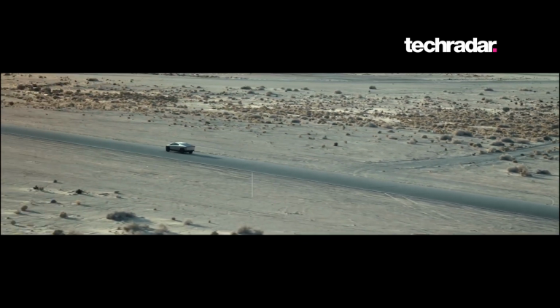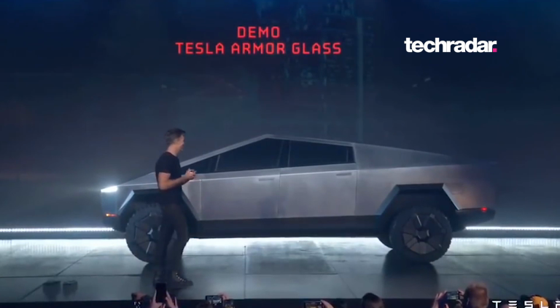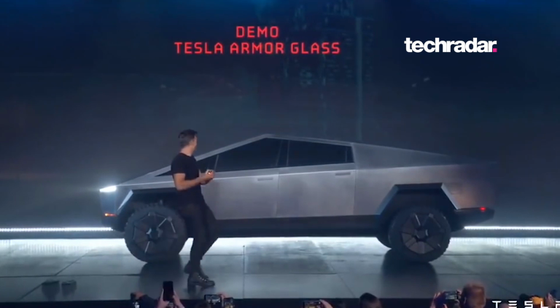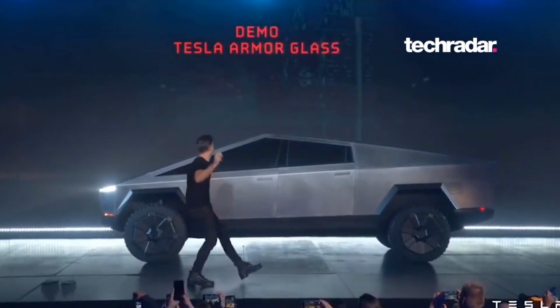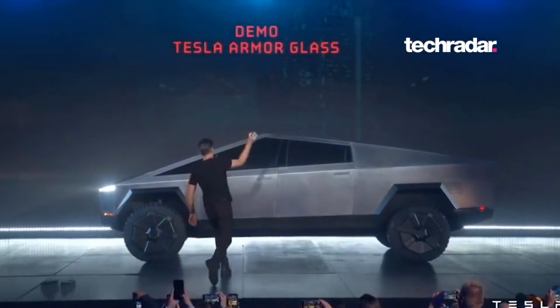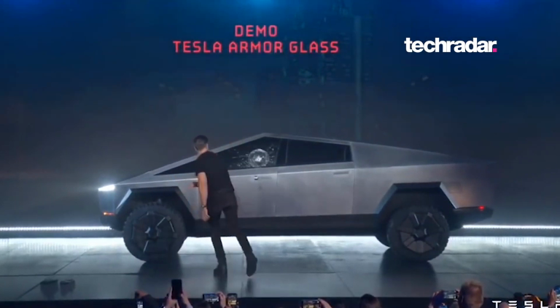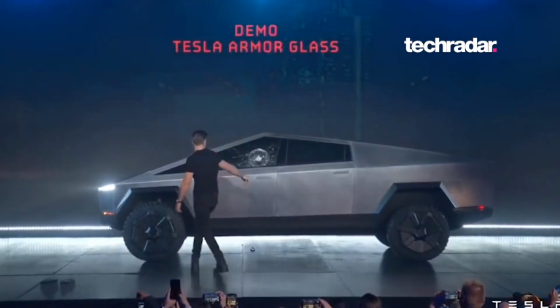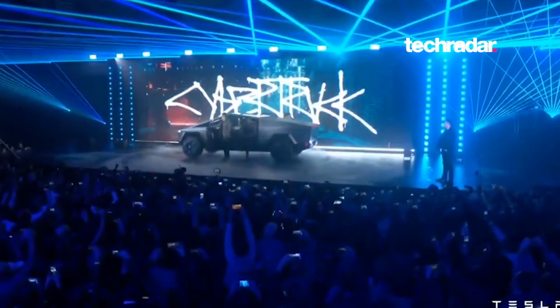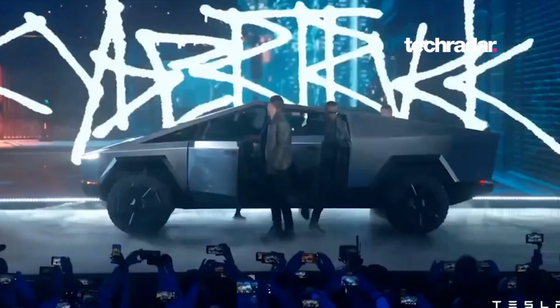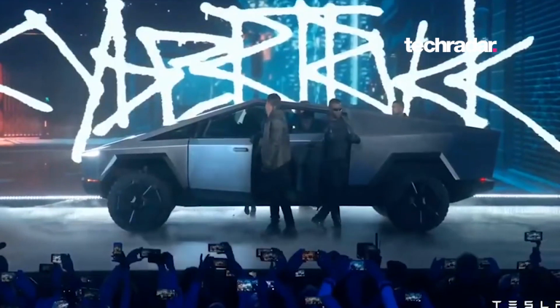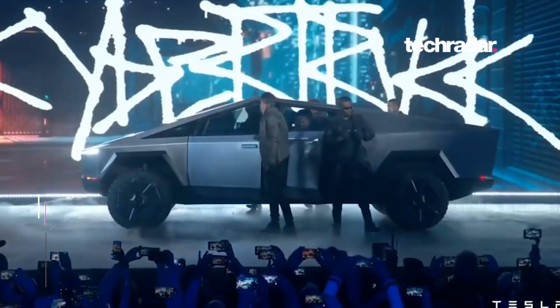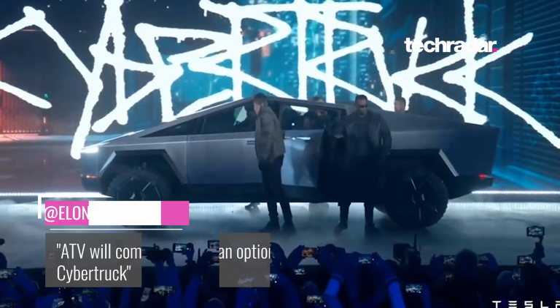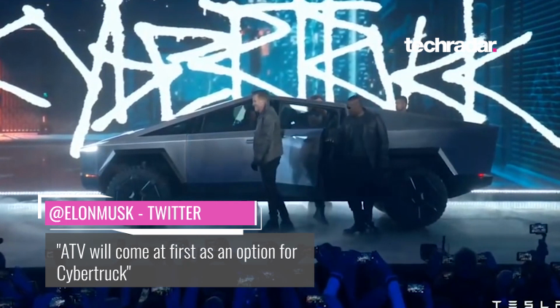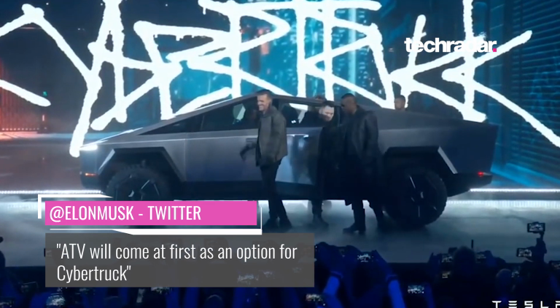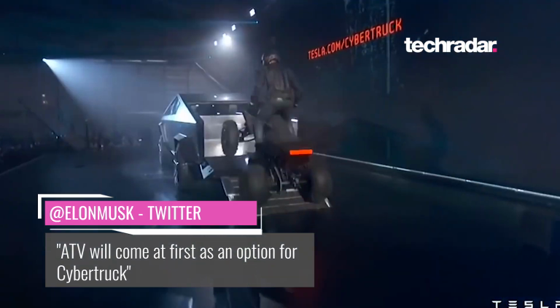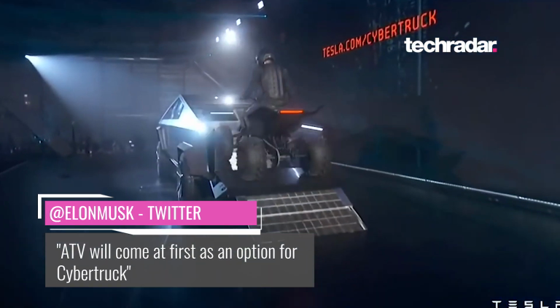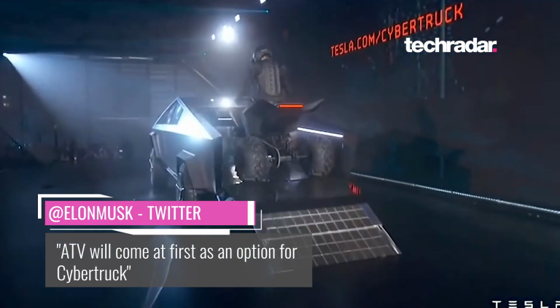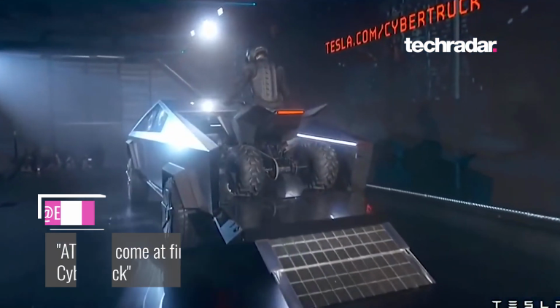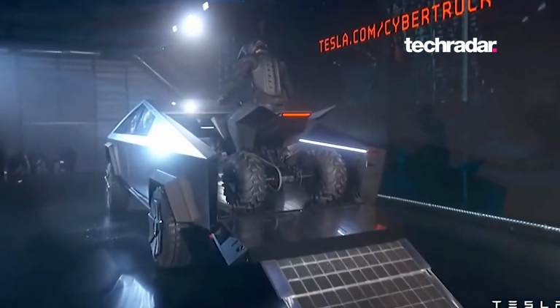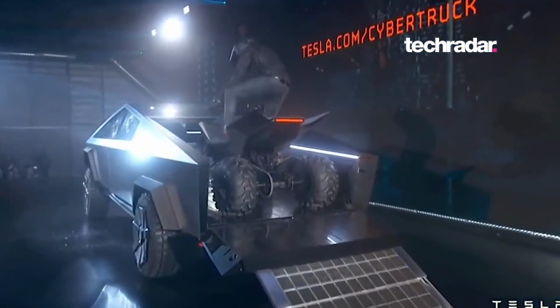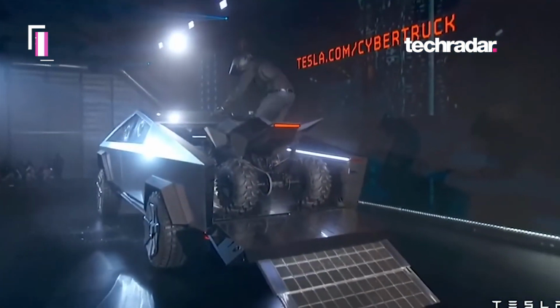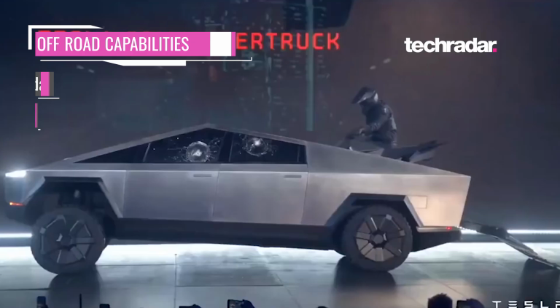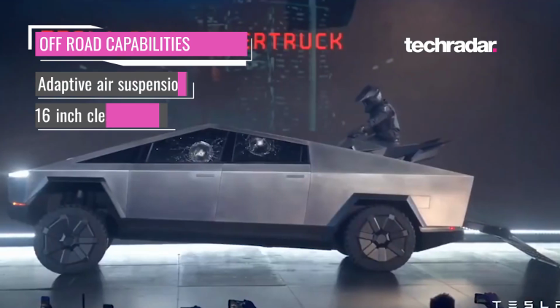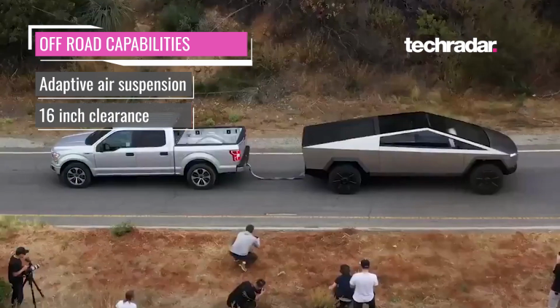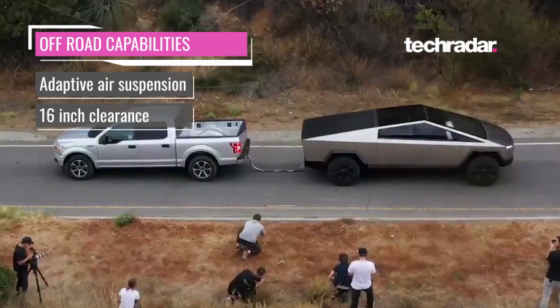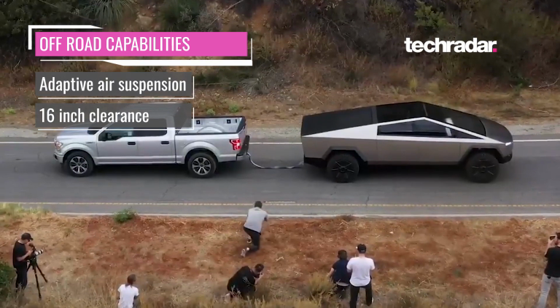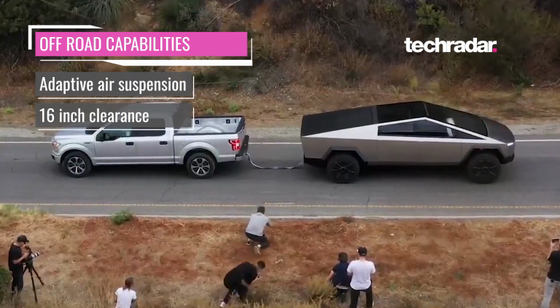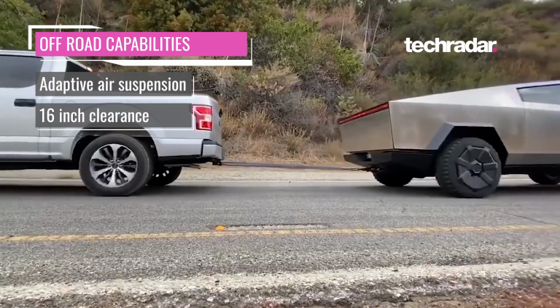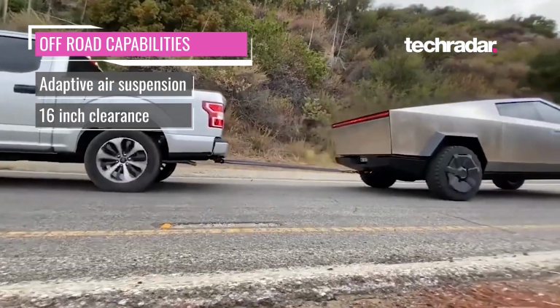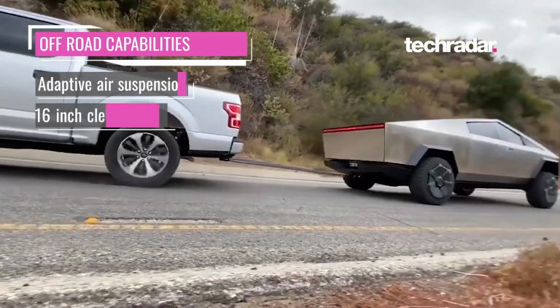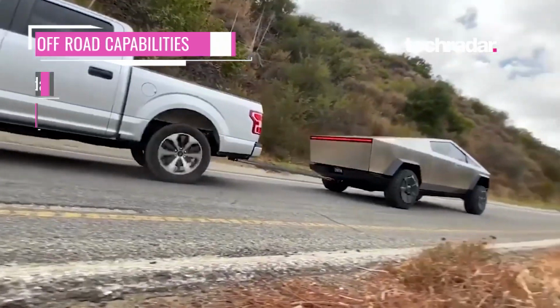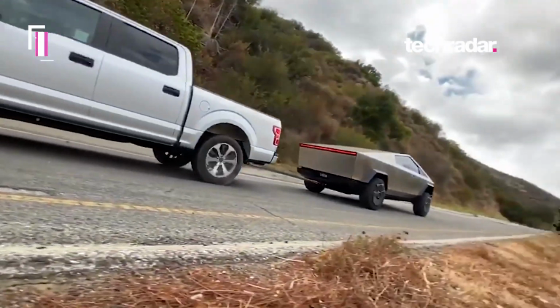Although the windows still need some work. The Cybertruck can comfortably sit six adults, as well as an ATV in the back. The truck will also be great for off-roading — with adaptive air suspension and a 16-inch clearance, it blows most other production off-road vehicles out of the water.